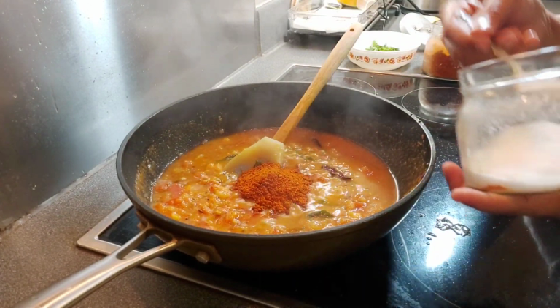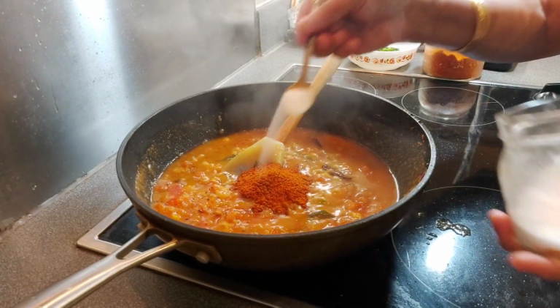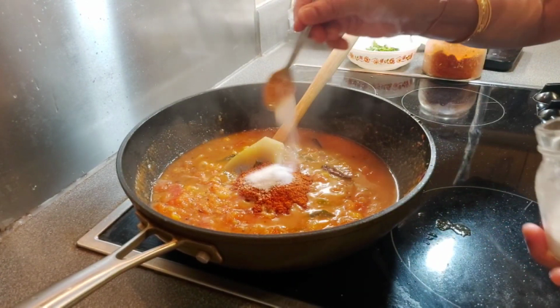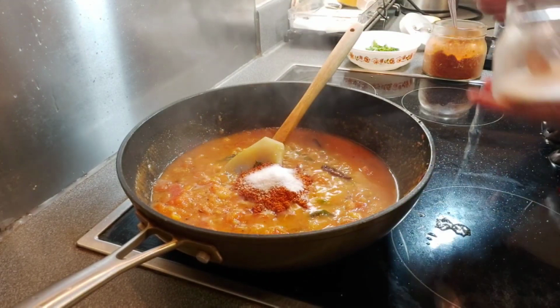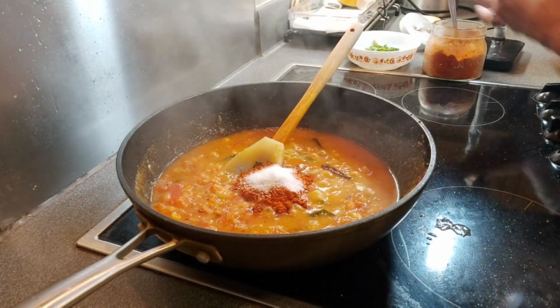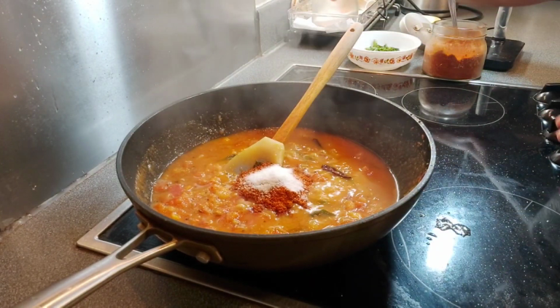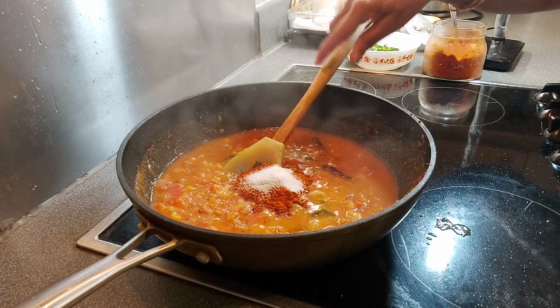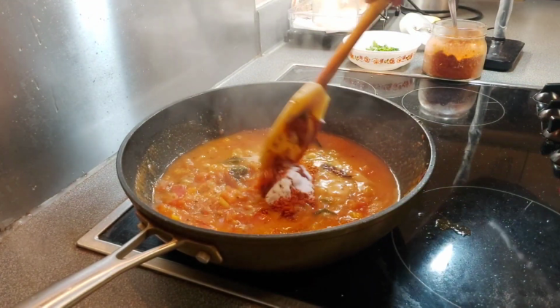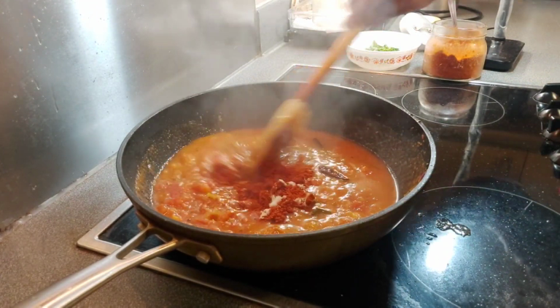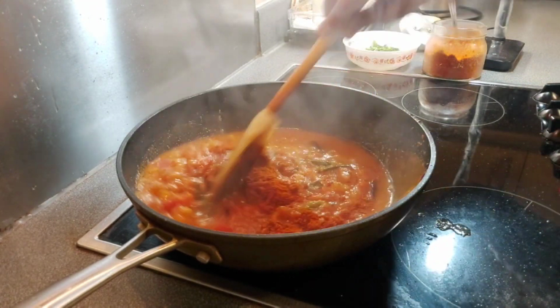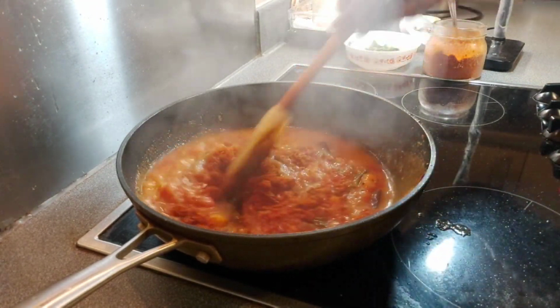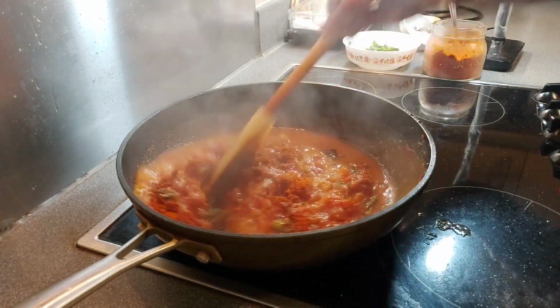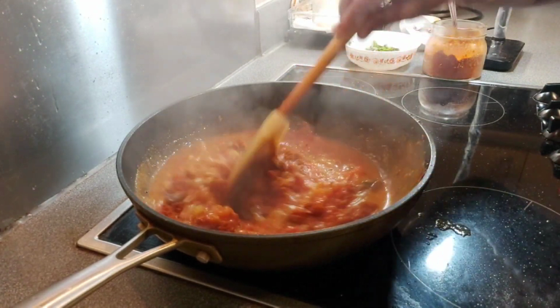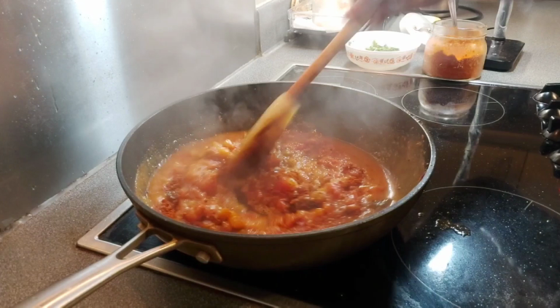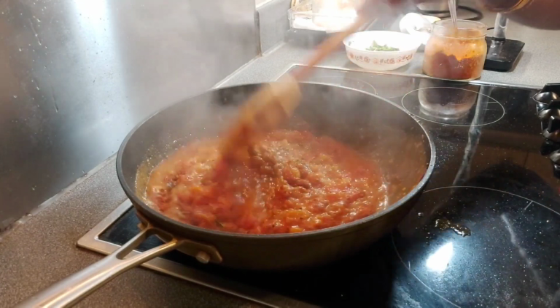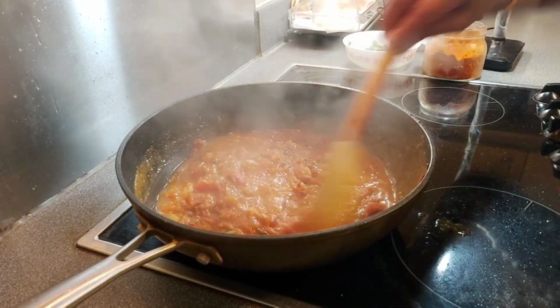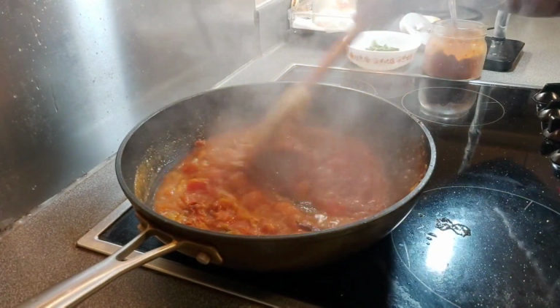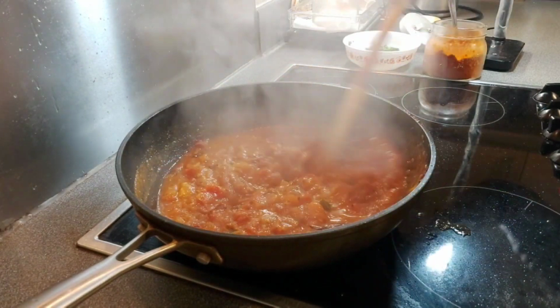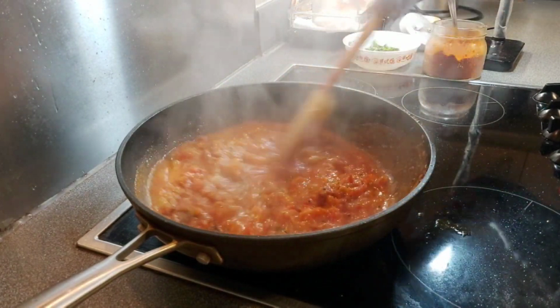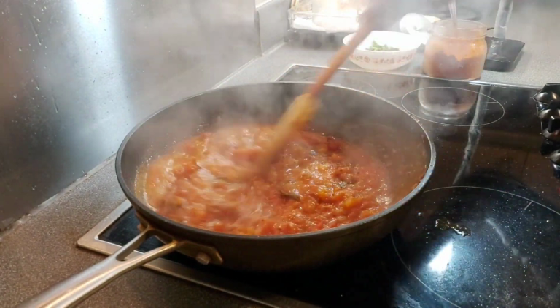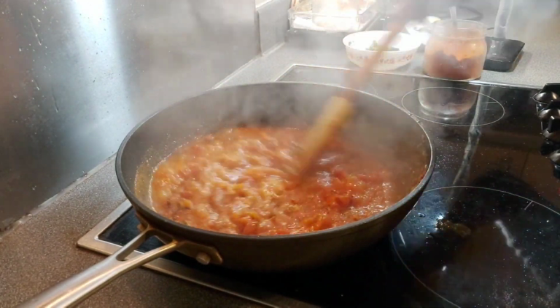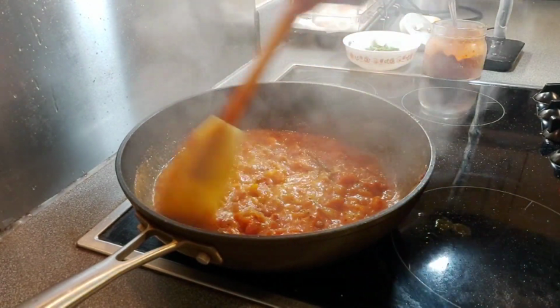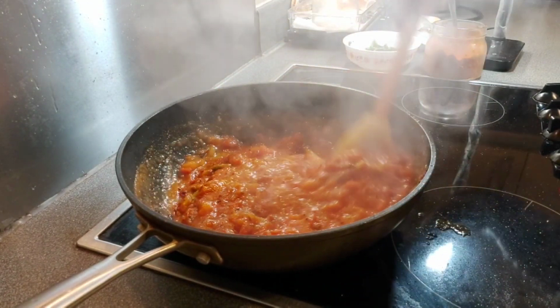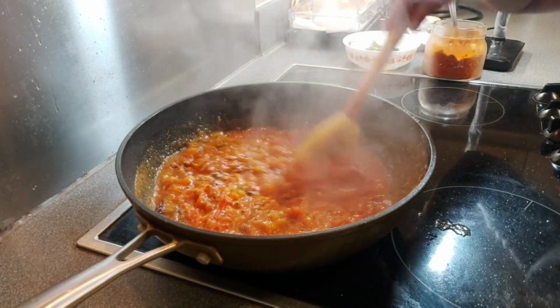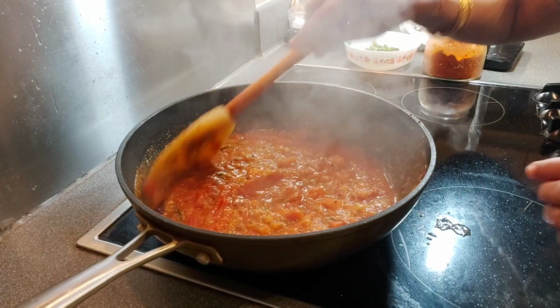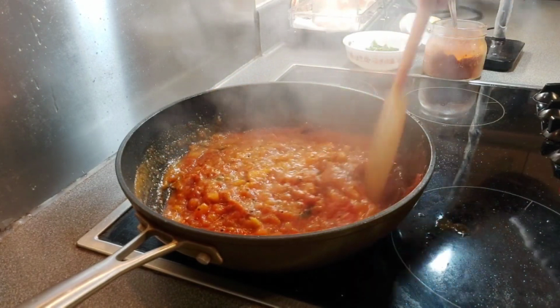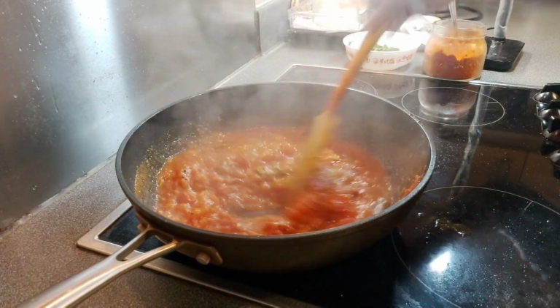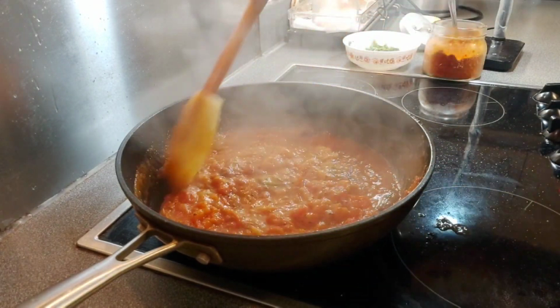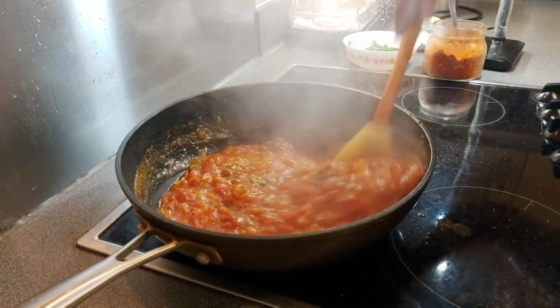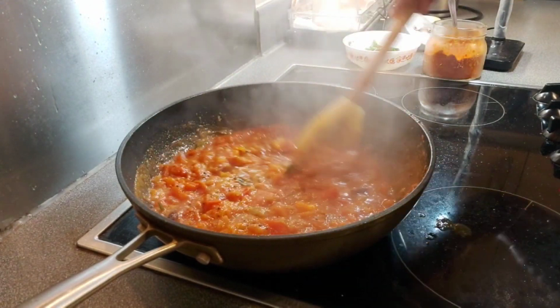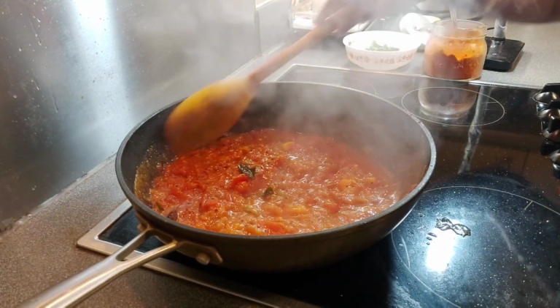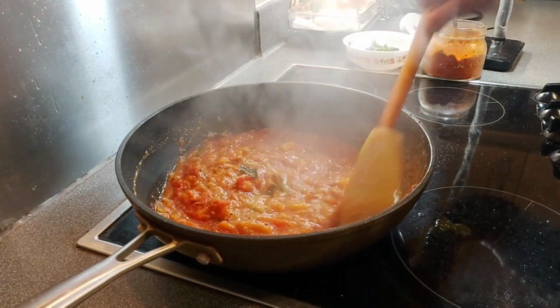I am adding some more salt — we already added some at first. Cook another 2-3 minutes and the tasty tomato curry is ready. This tomato curry you can enjoy with rice or chapati — it will be very very tasty.